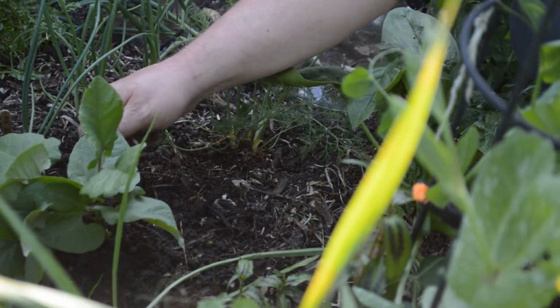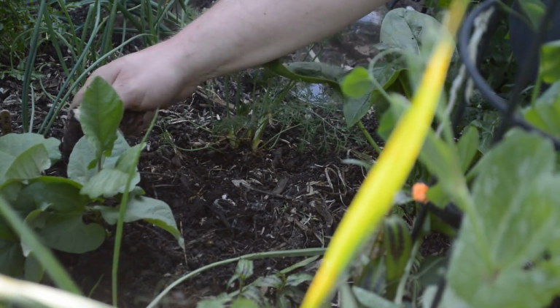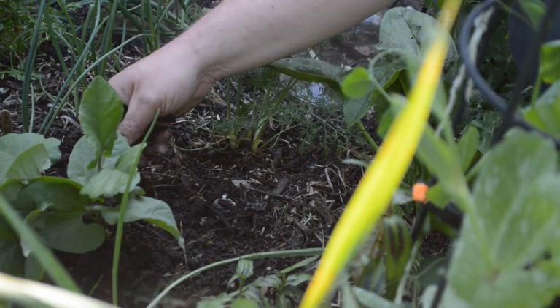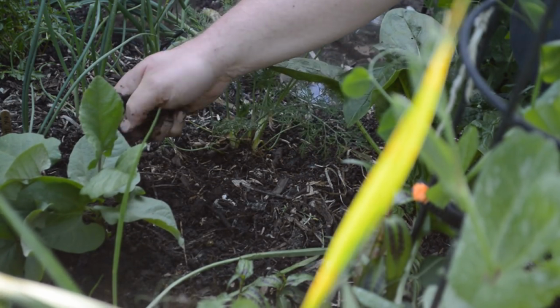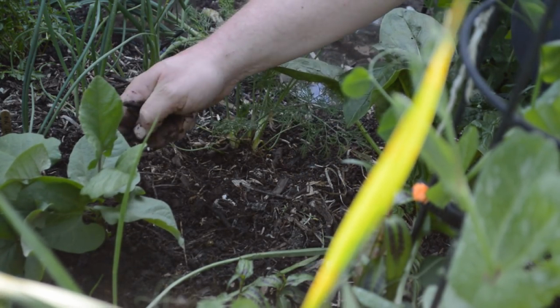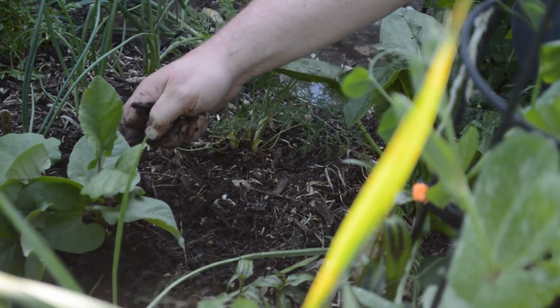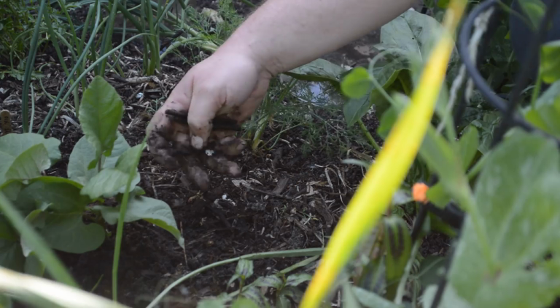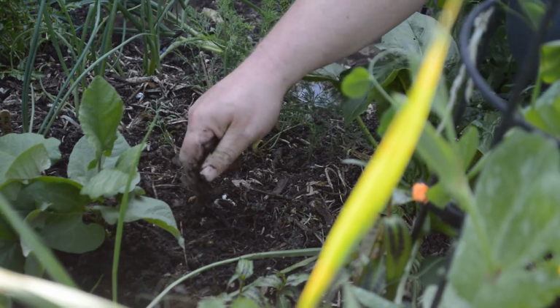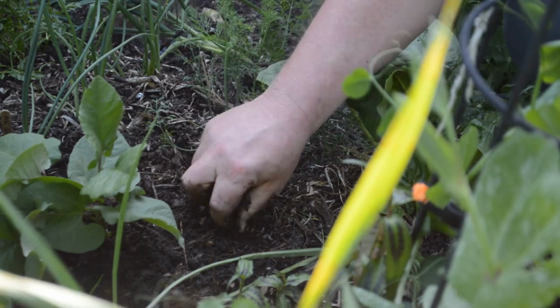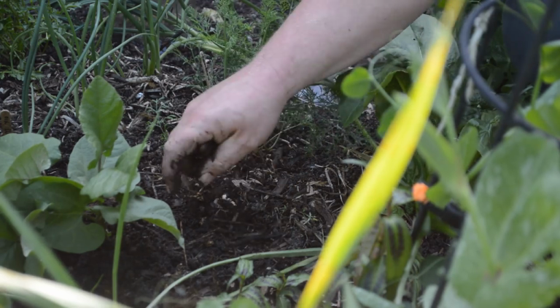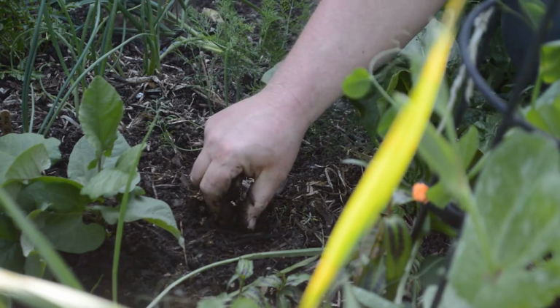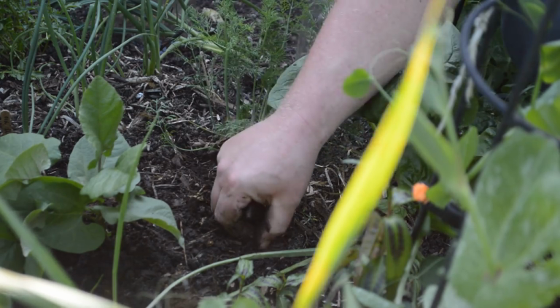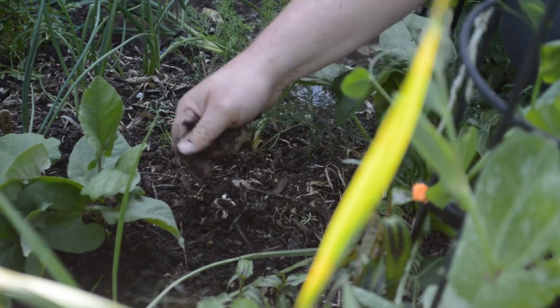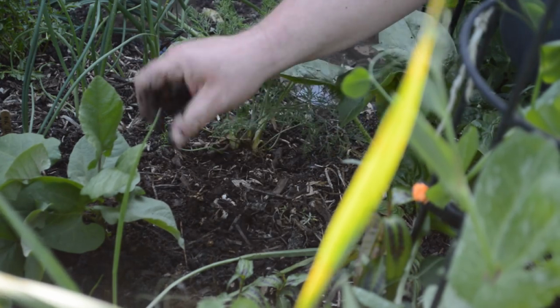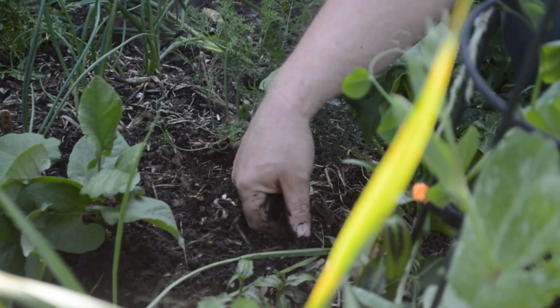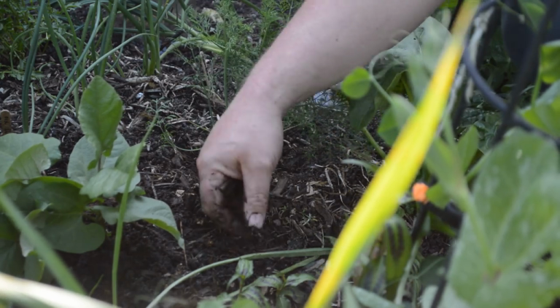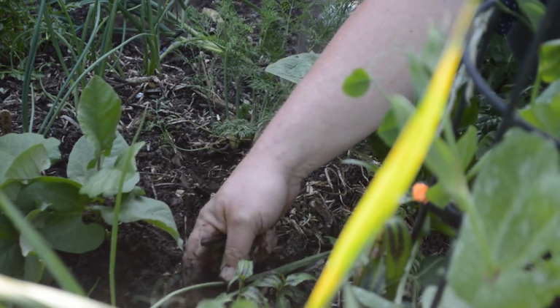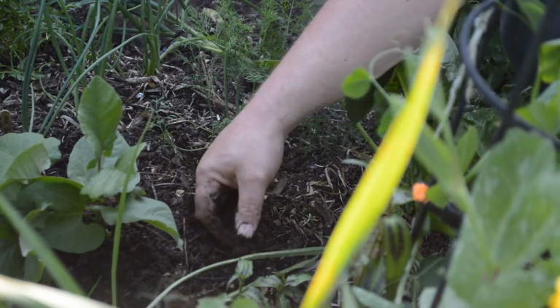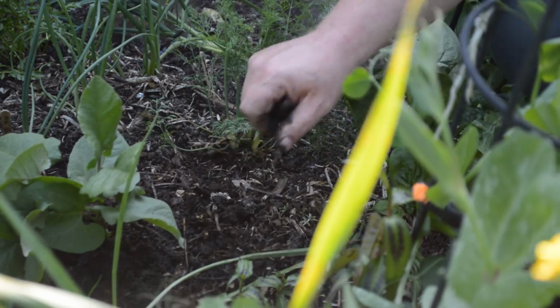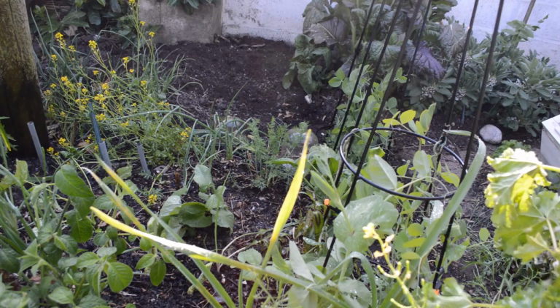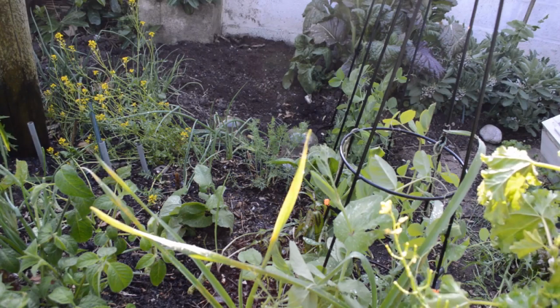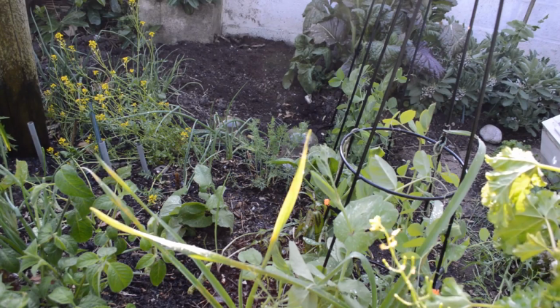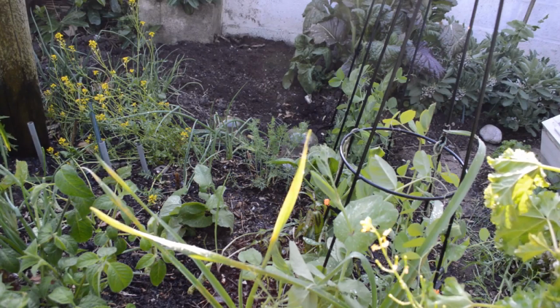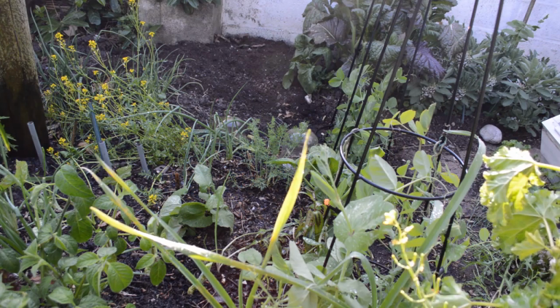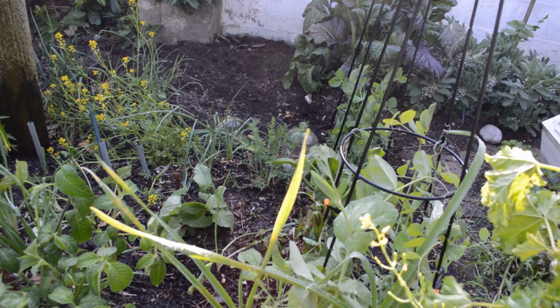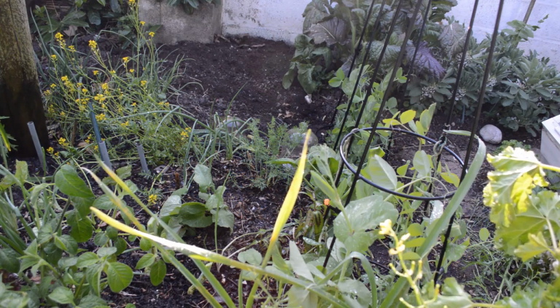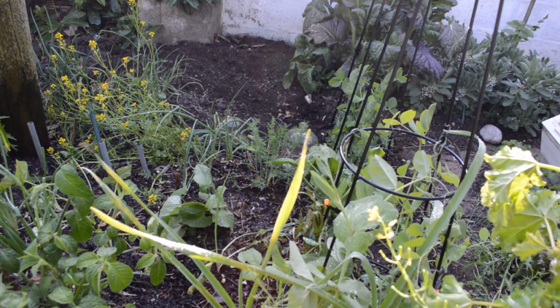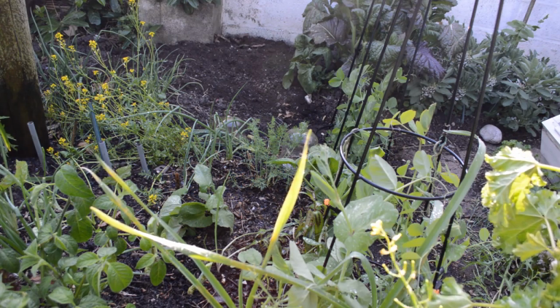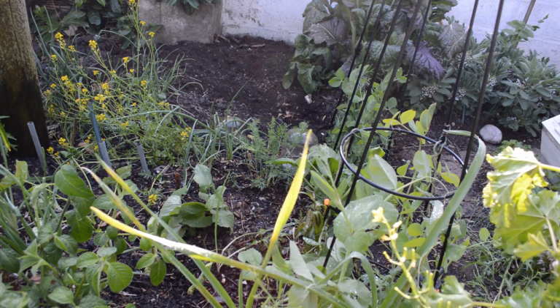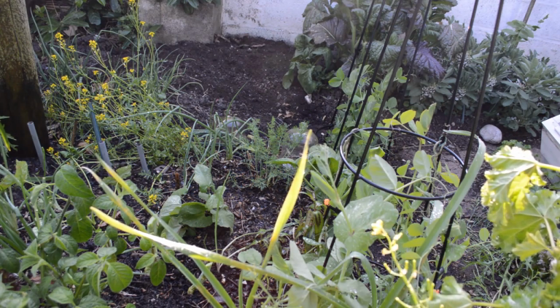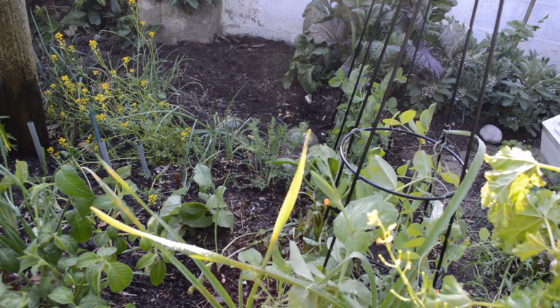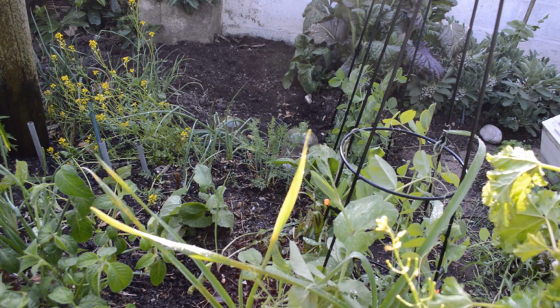Then a drop of water. There are some sticks in there.